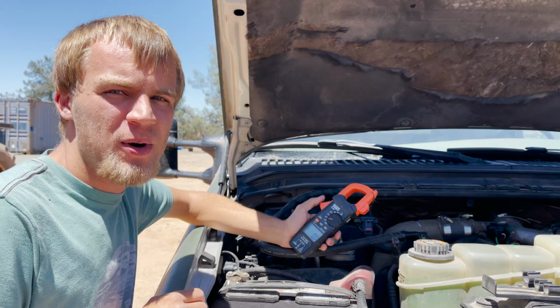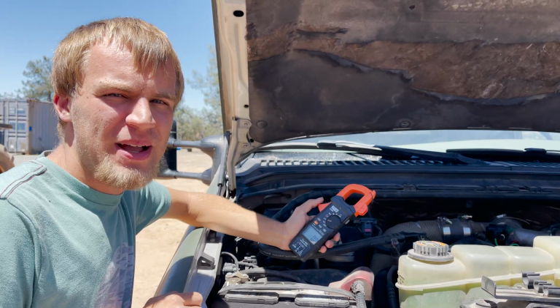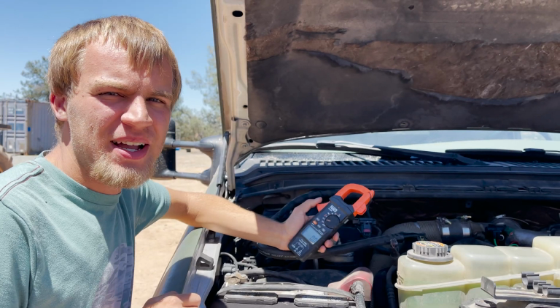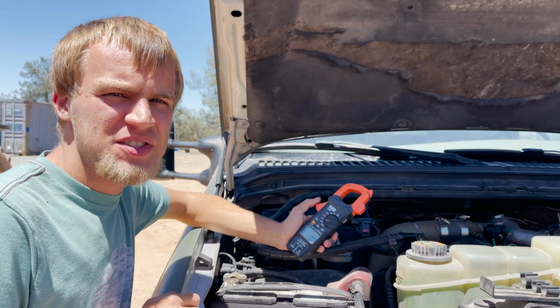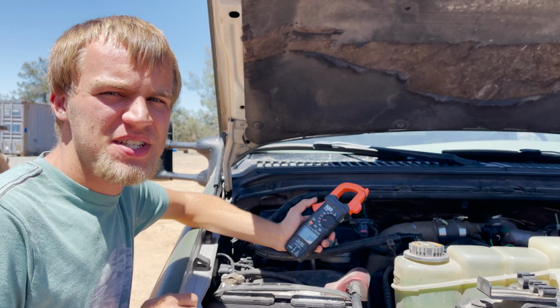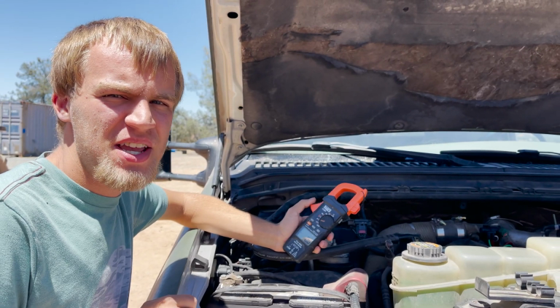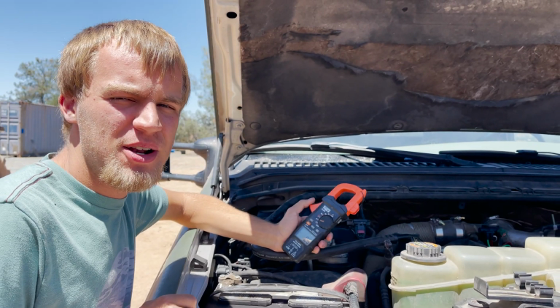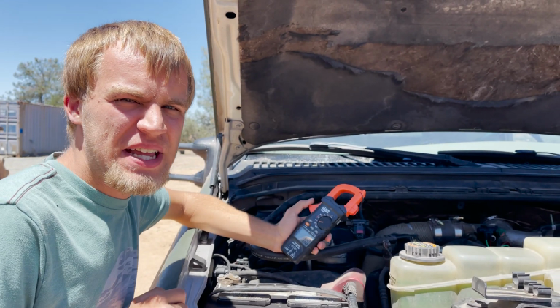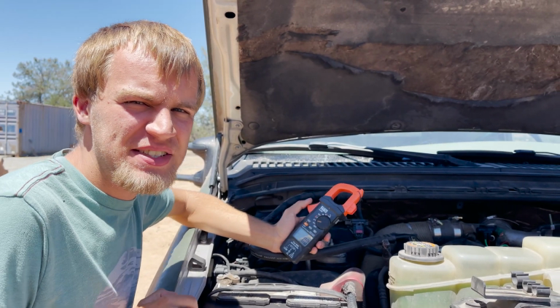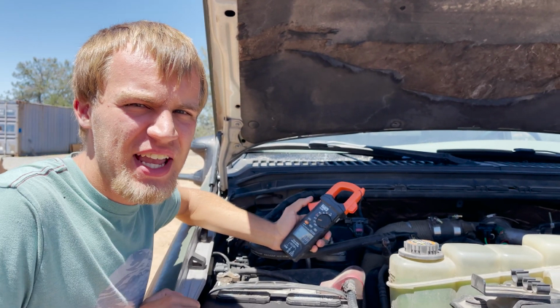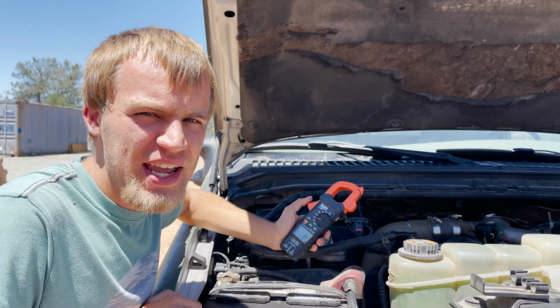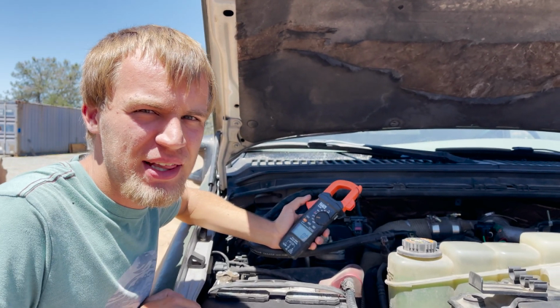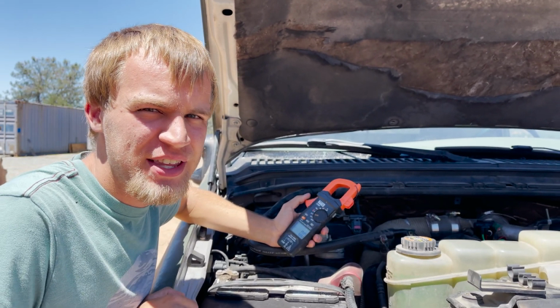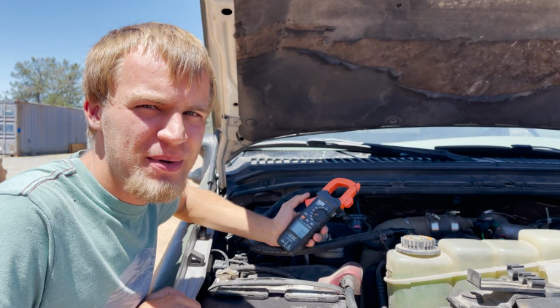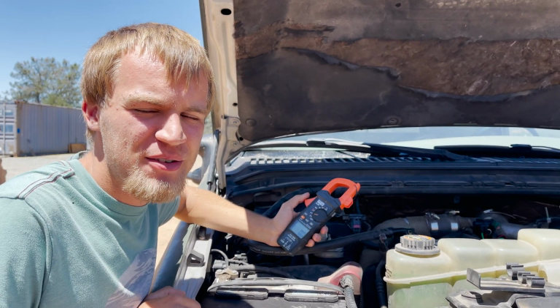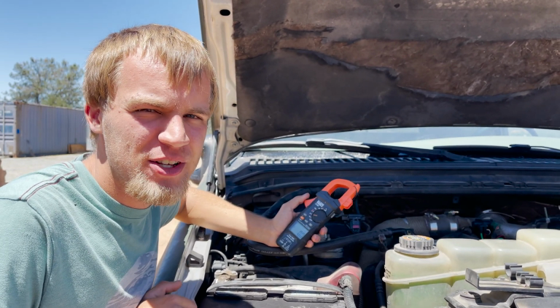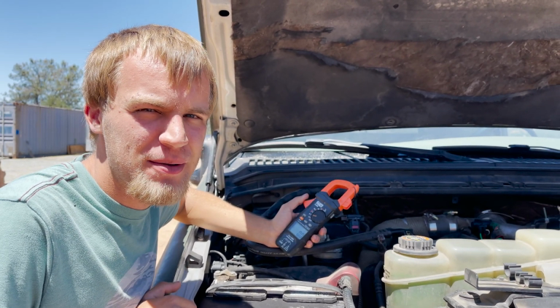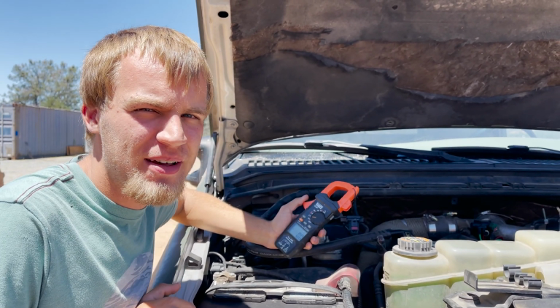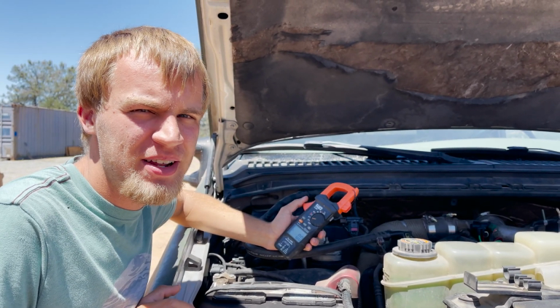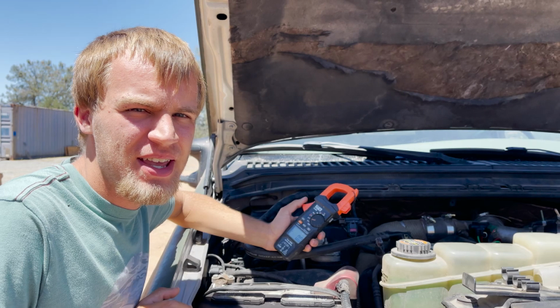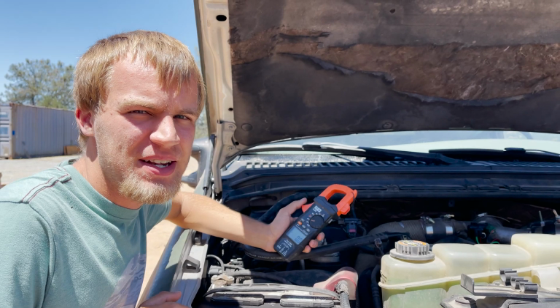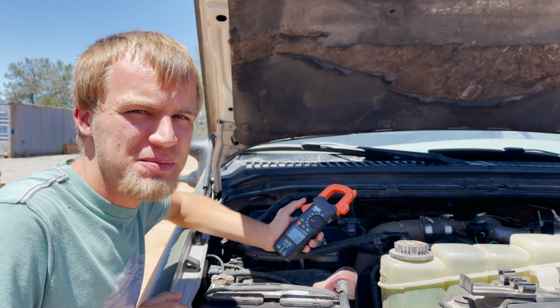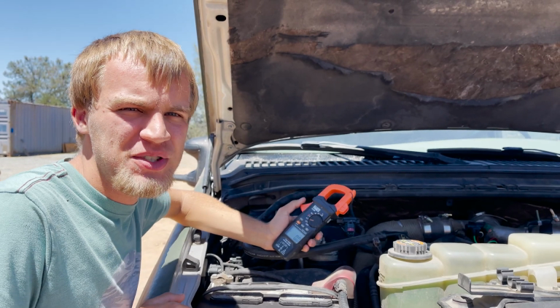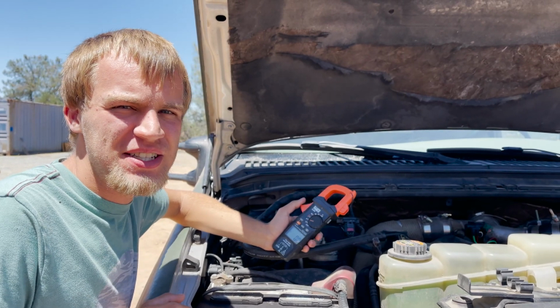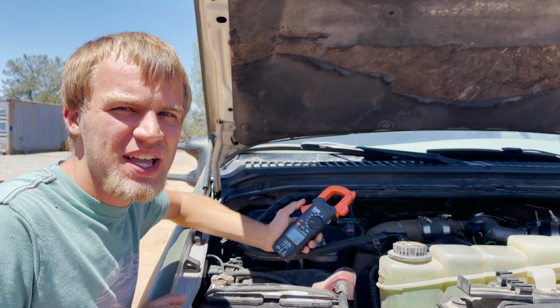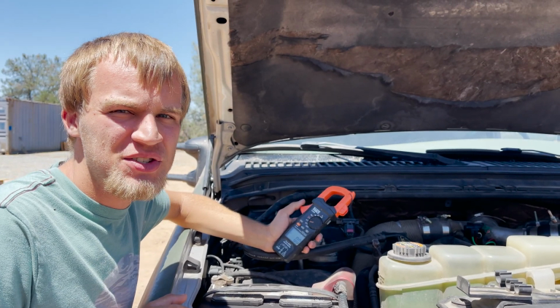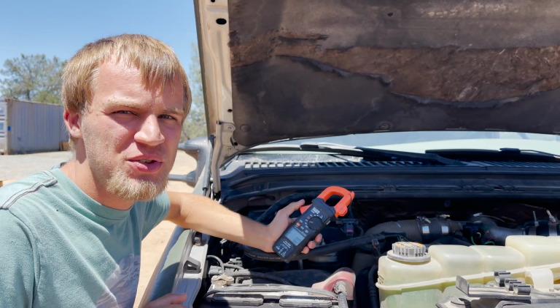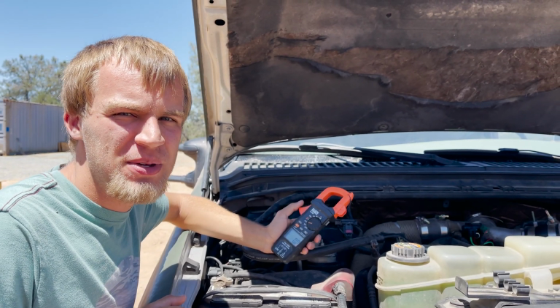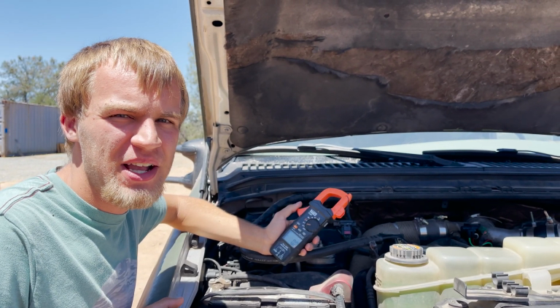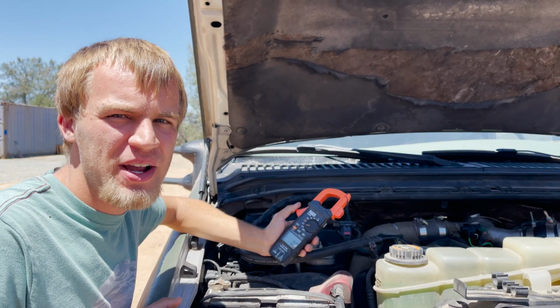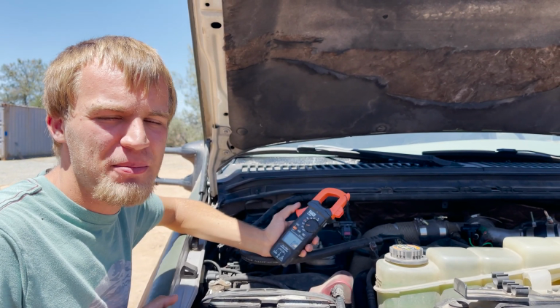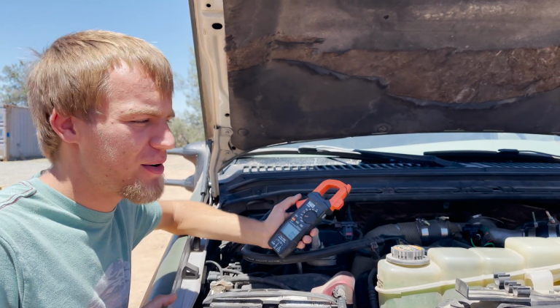Welcome back guys. Today we're going to be testing a lithium iron phosphate battery that is supposedly designed to be a cranking battery.